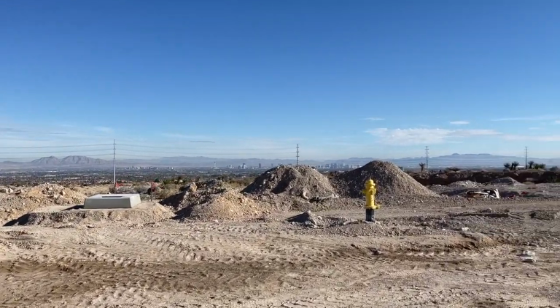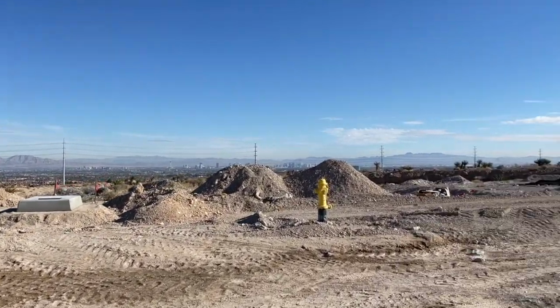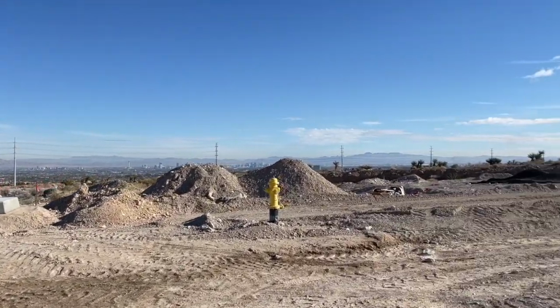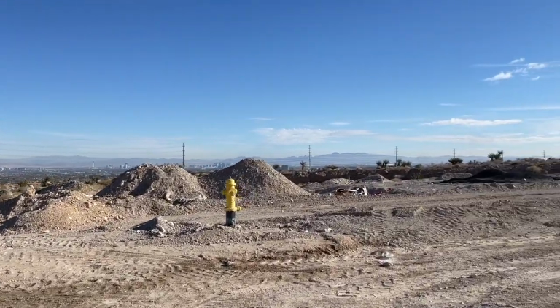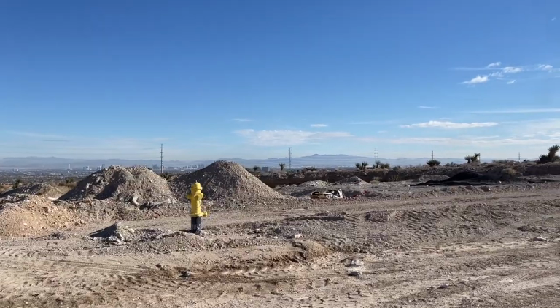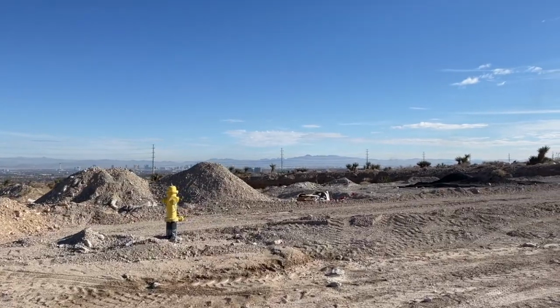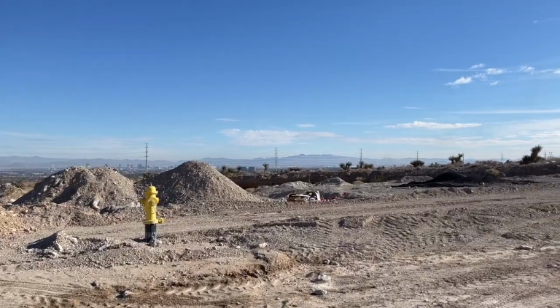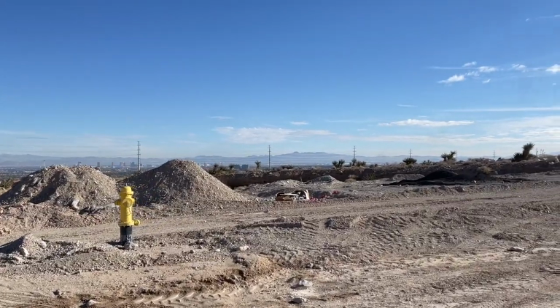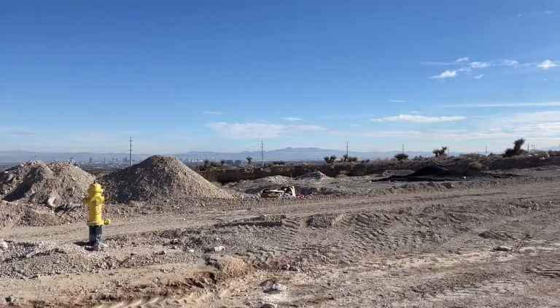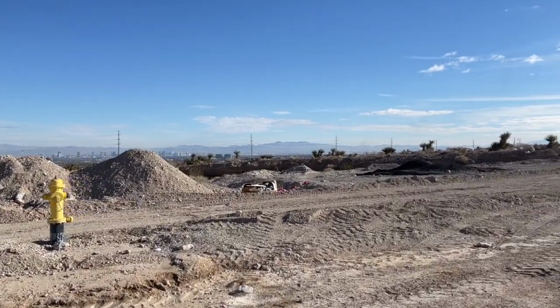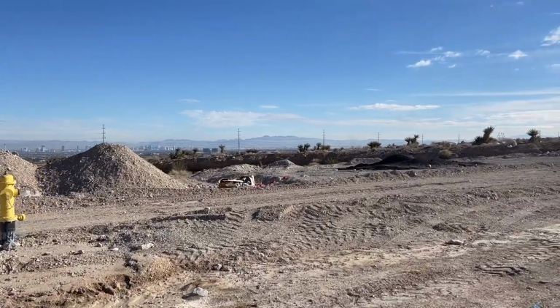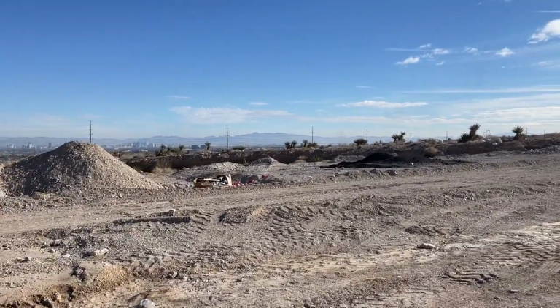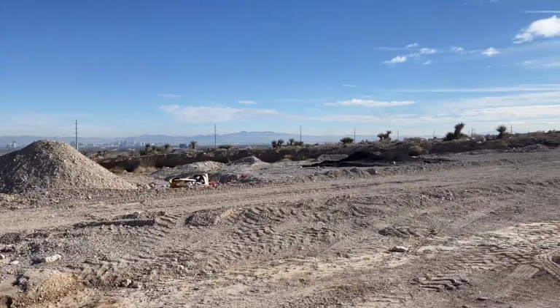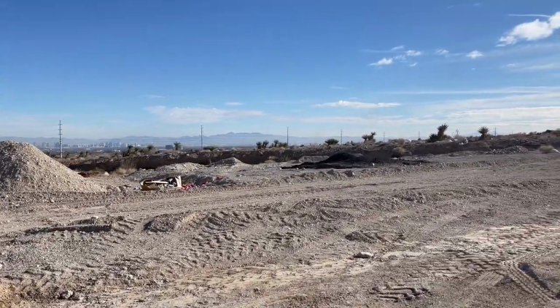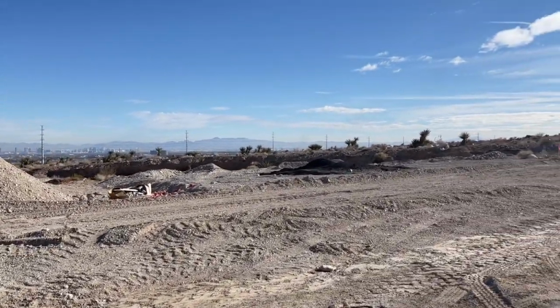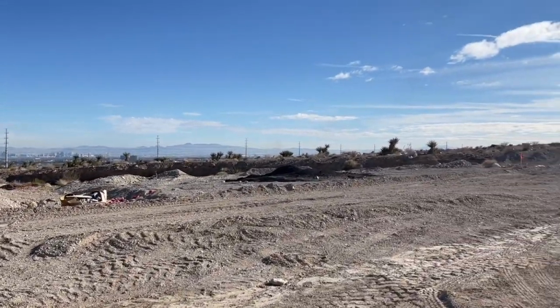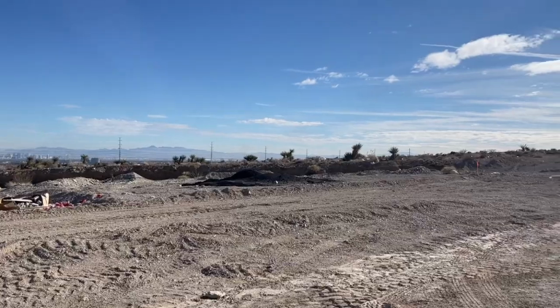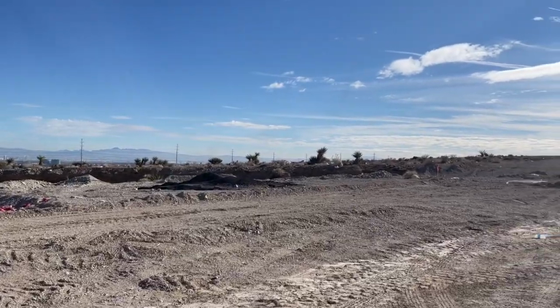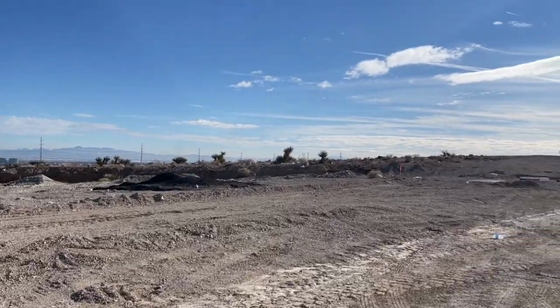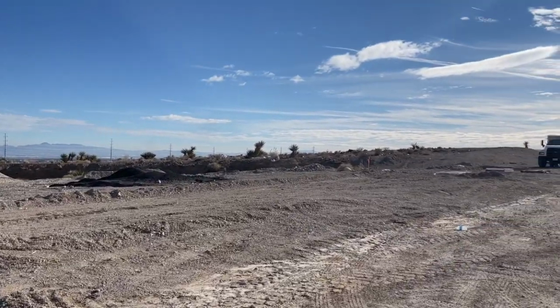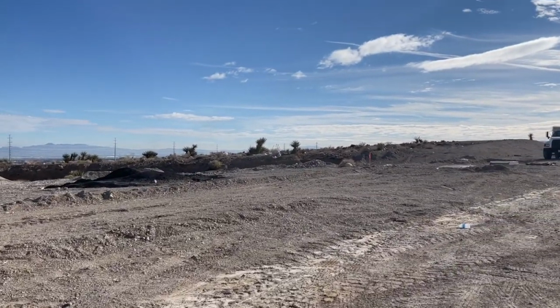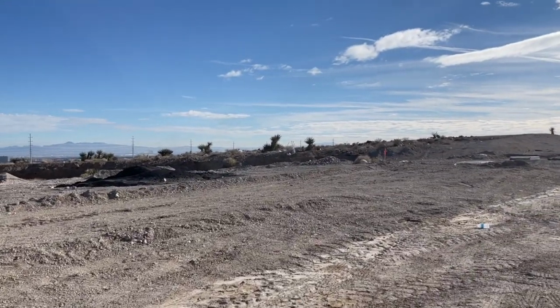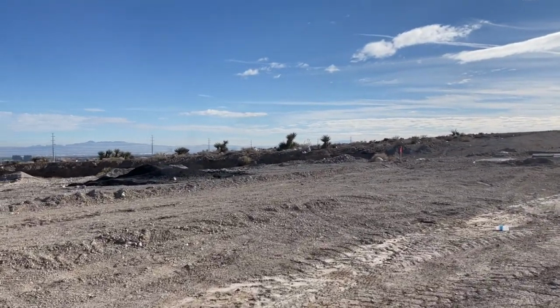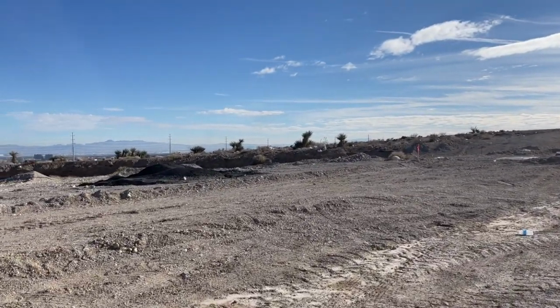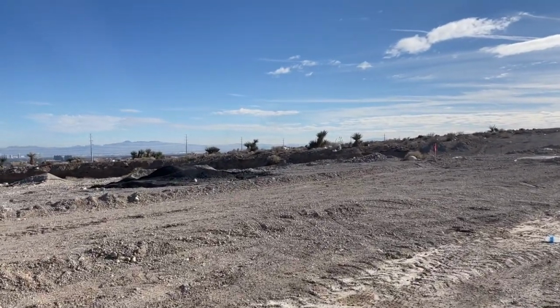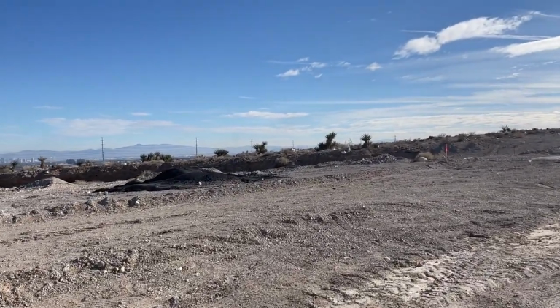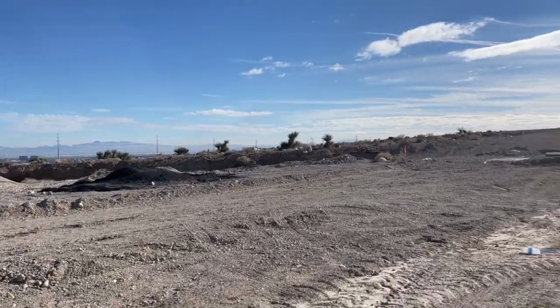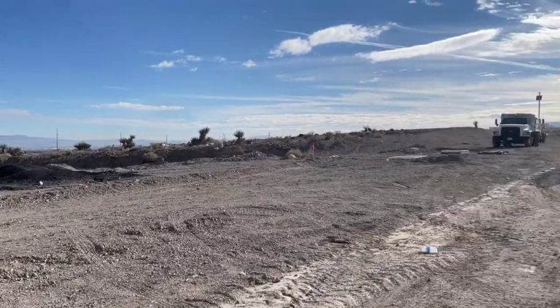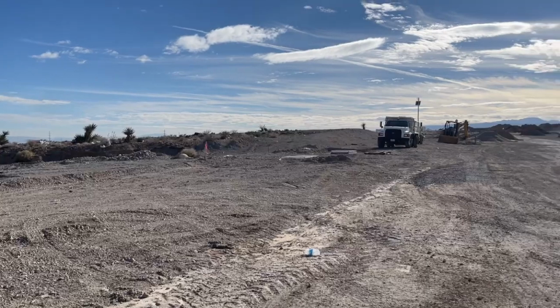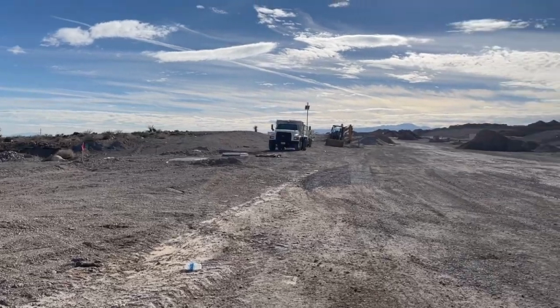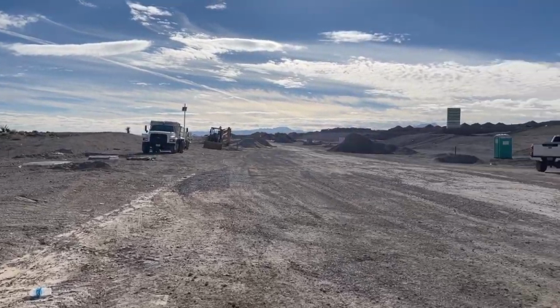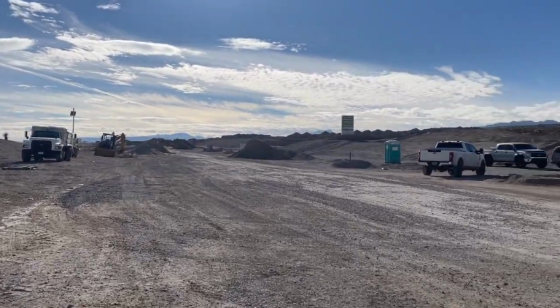So this will be part of the Summerlin West Association. They raised the Summerlin West dues from $48 to $55, which is kind of shocking.